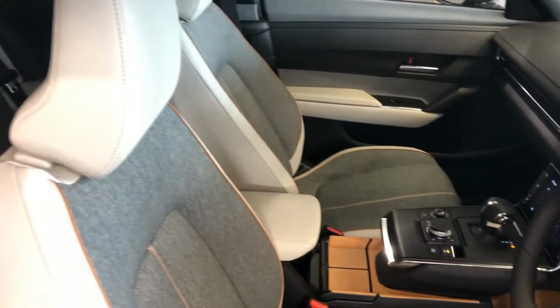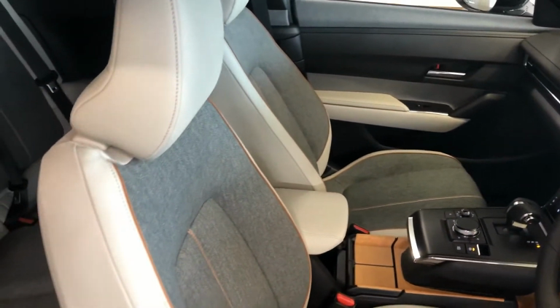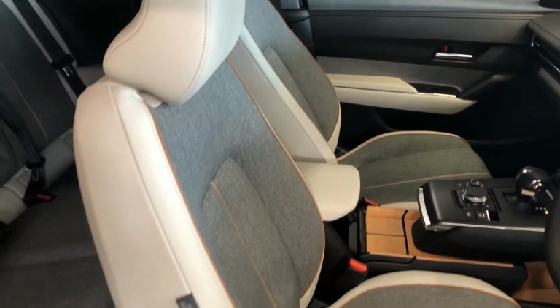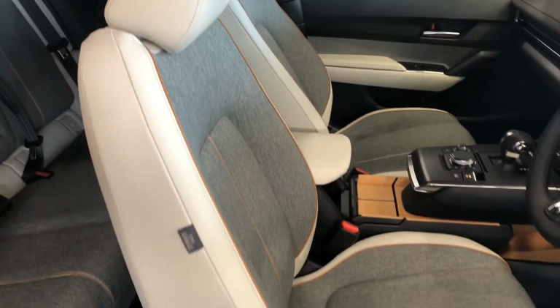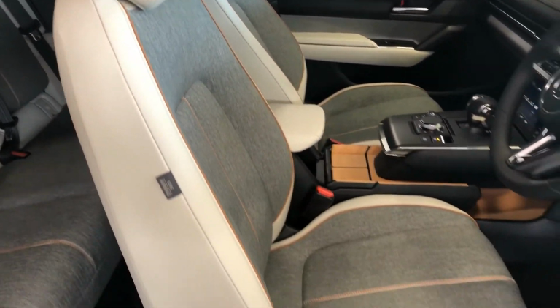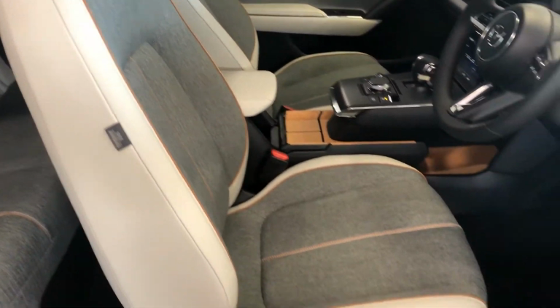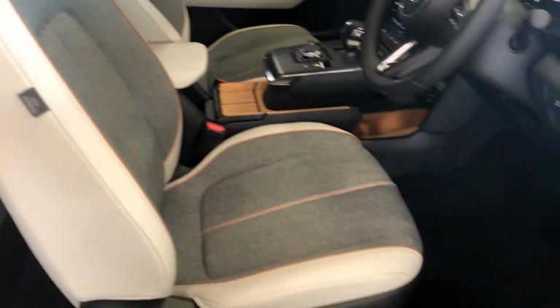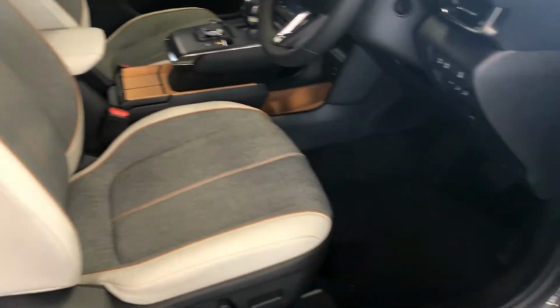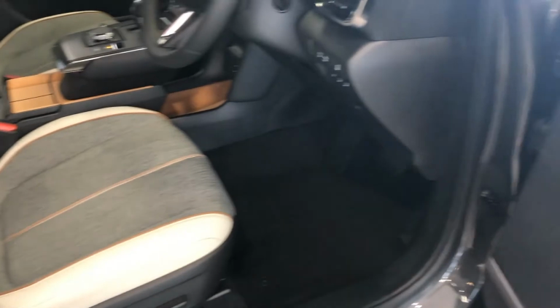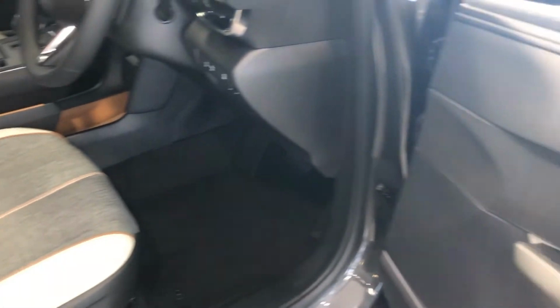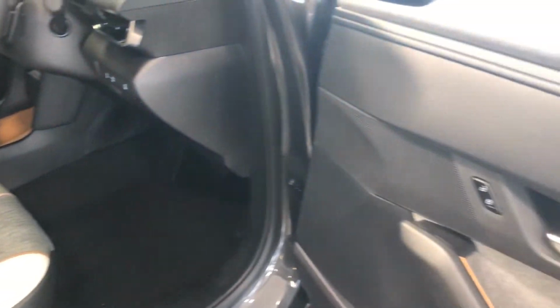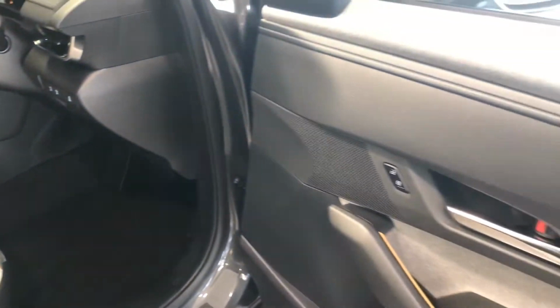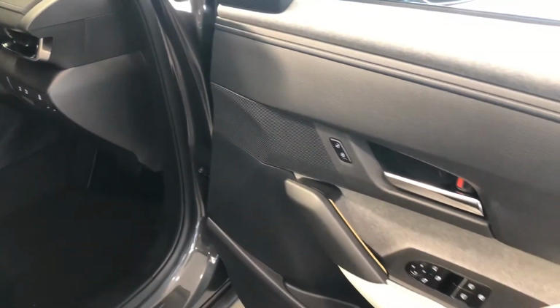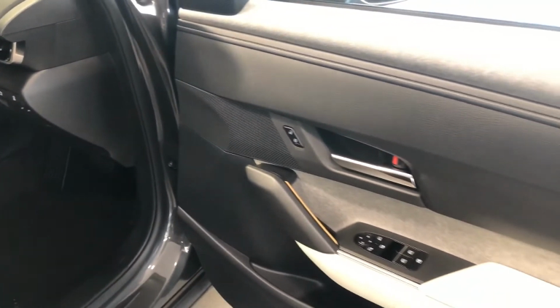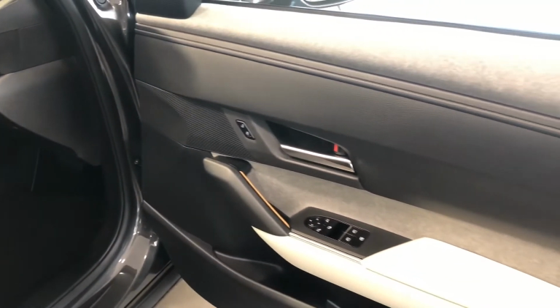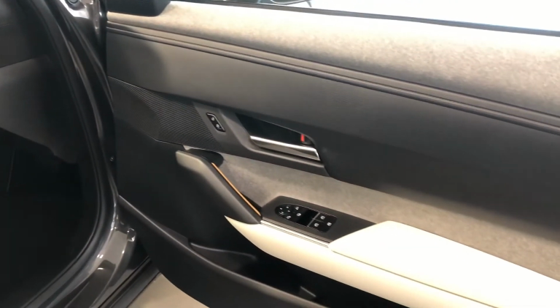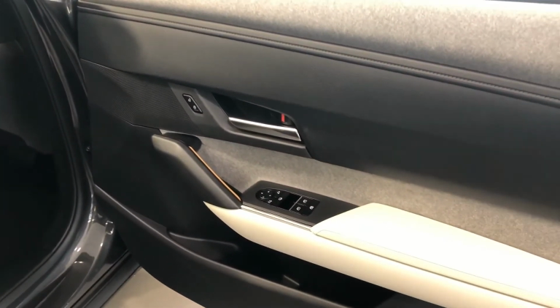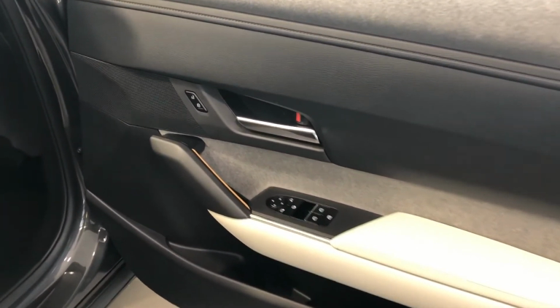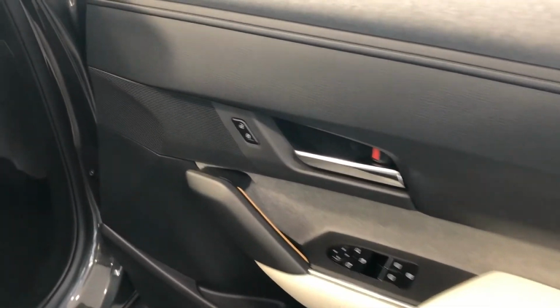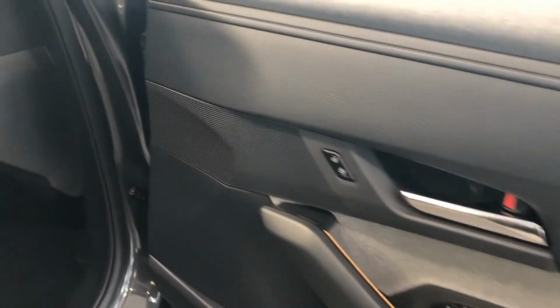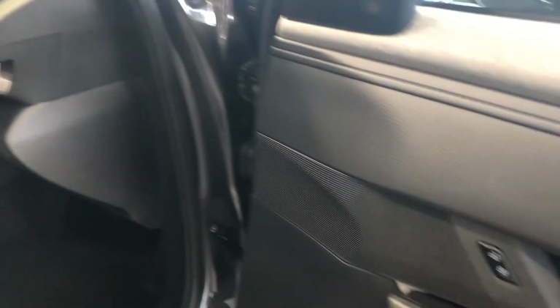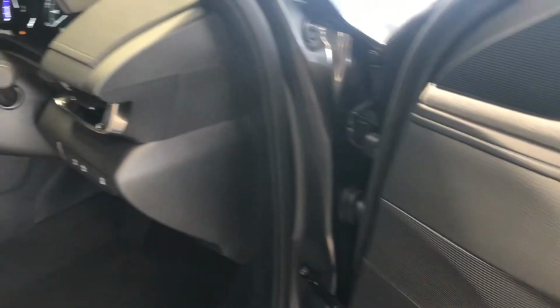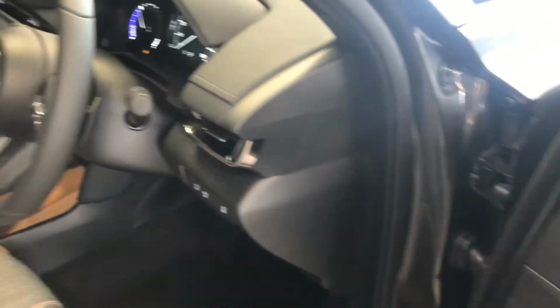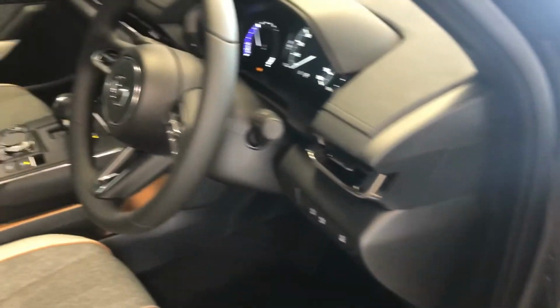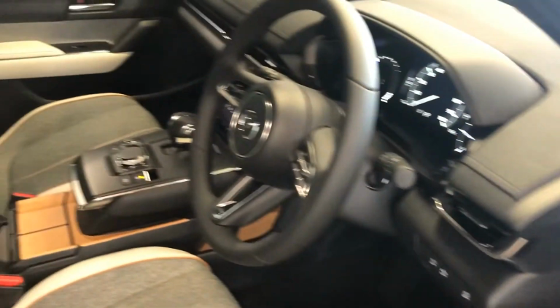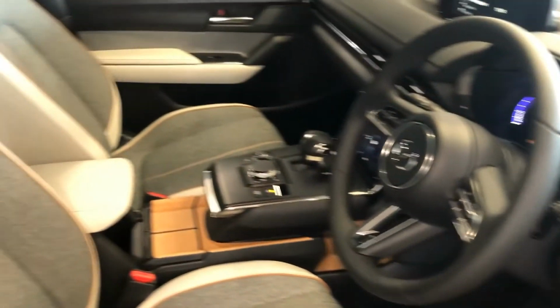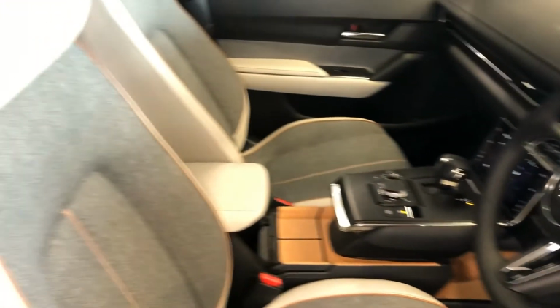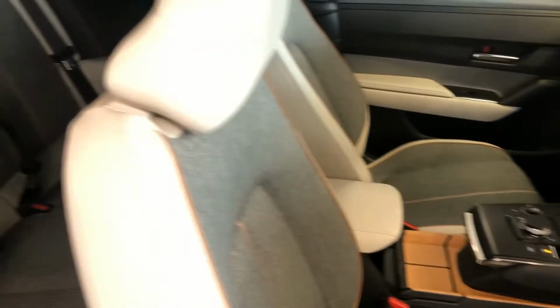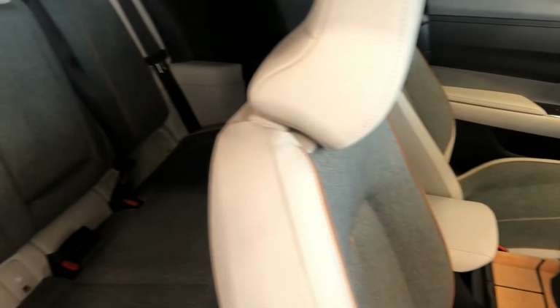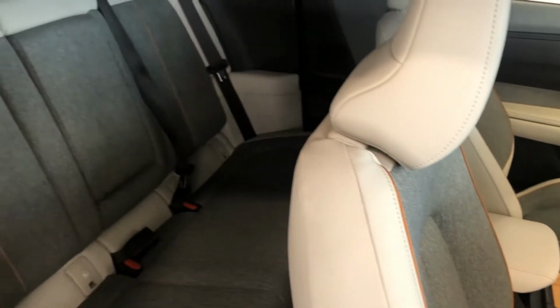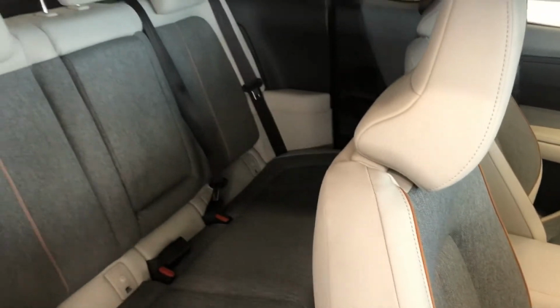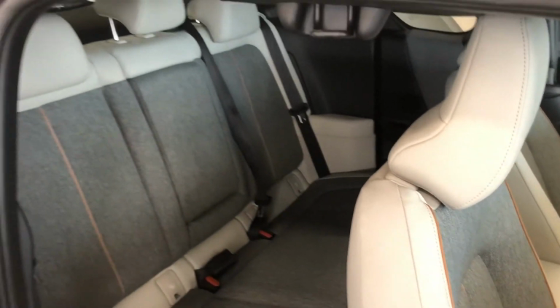This must be paying homage to the fact that Mazda started life as a cork manufacturer back in the 1920s. This really does feel like a step in the right direction for any manufacturer trying to make a car for these times.